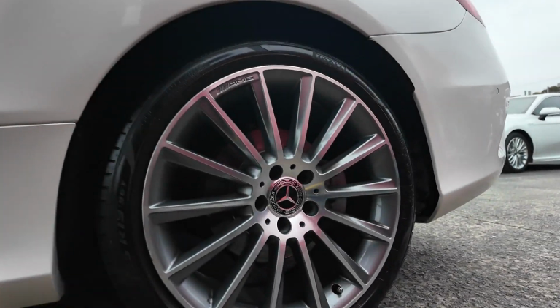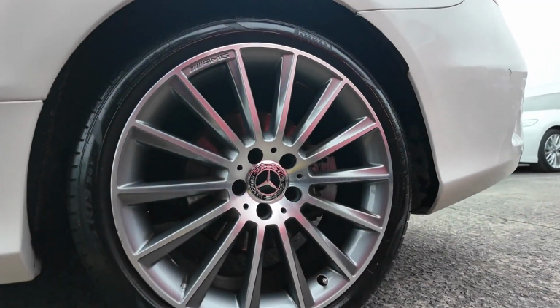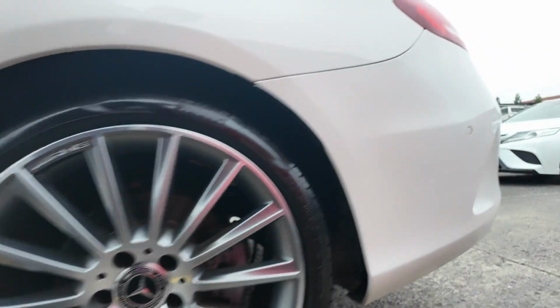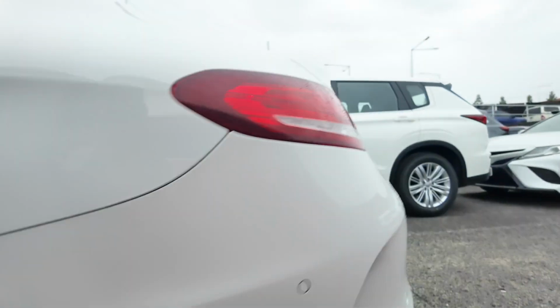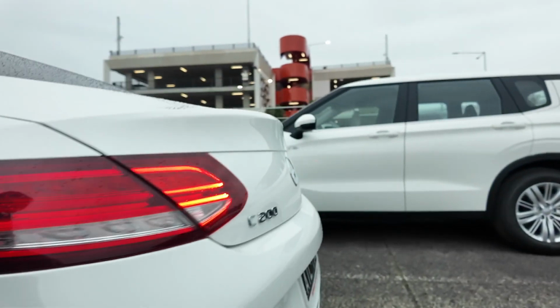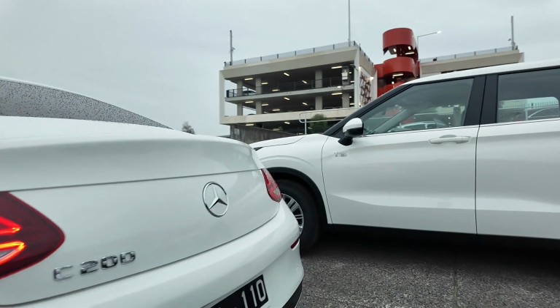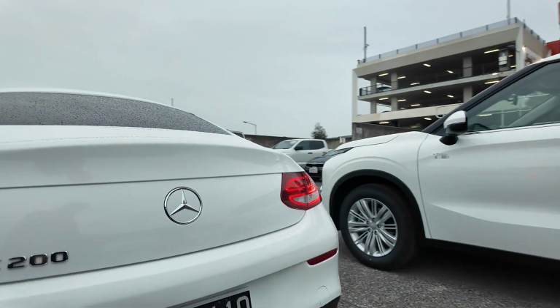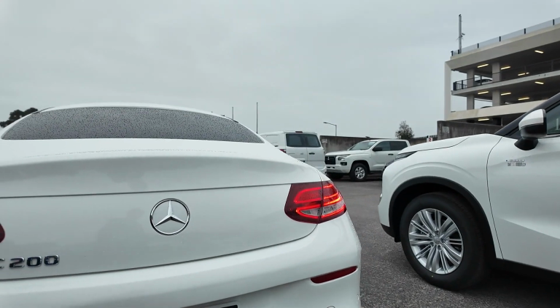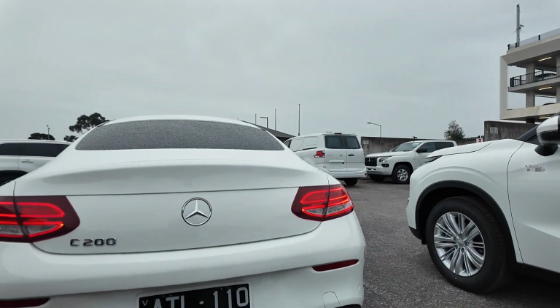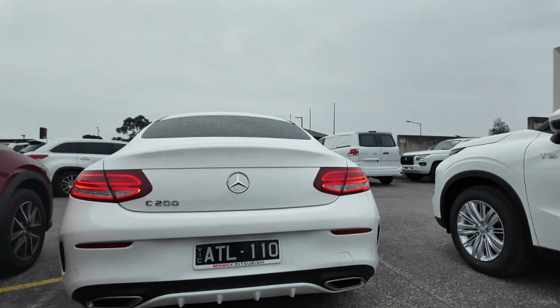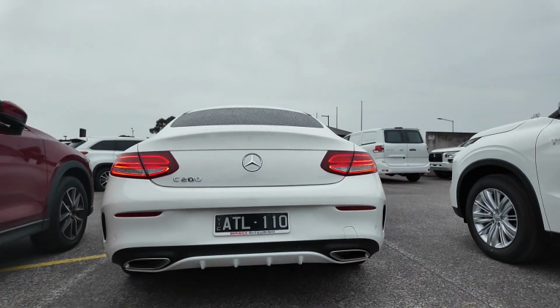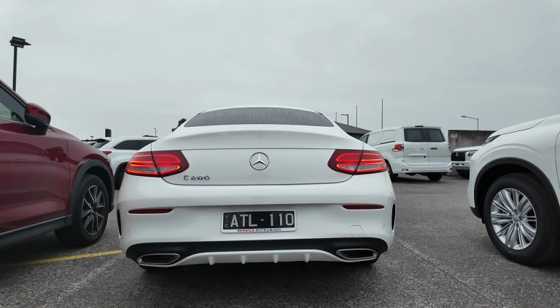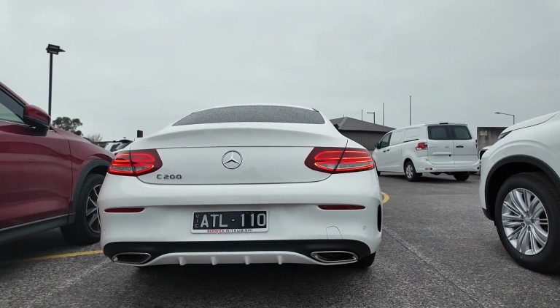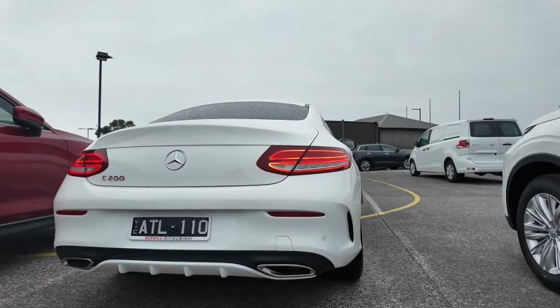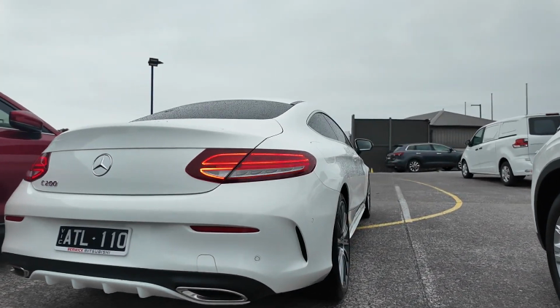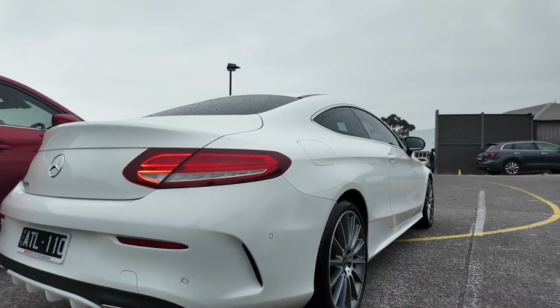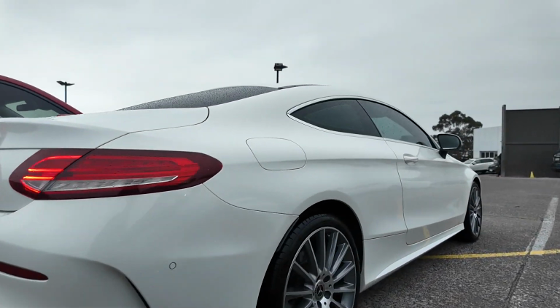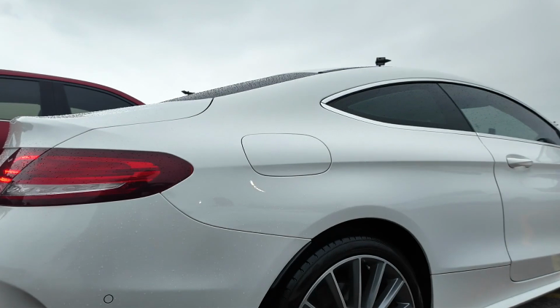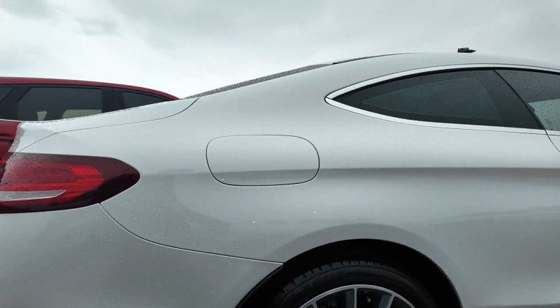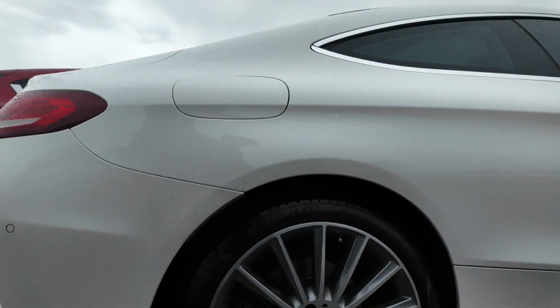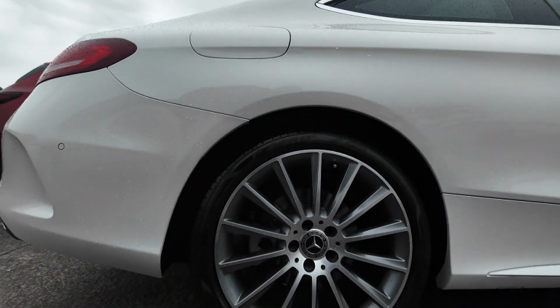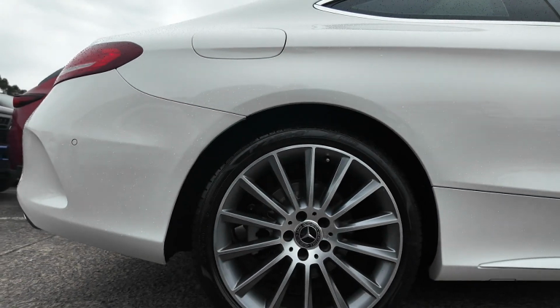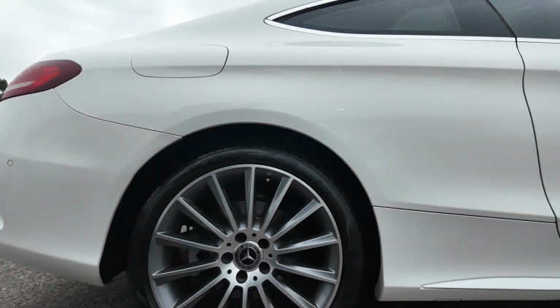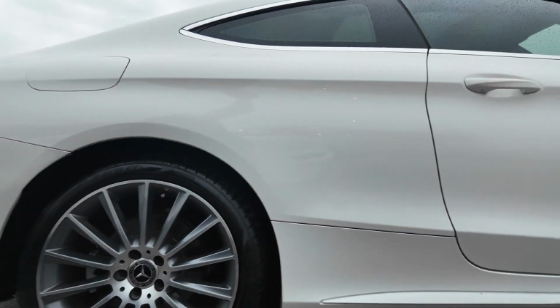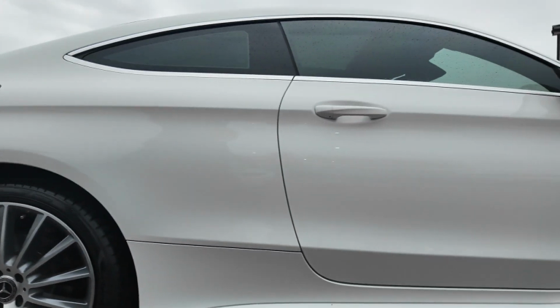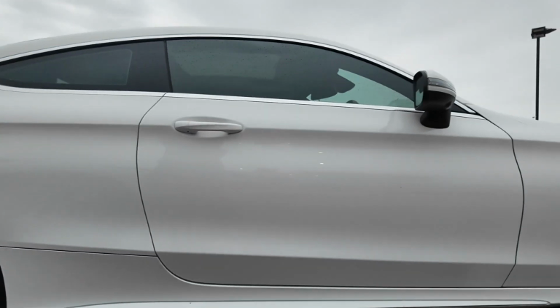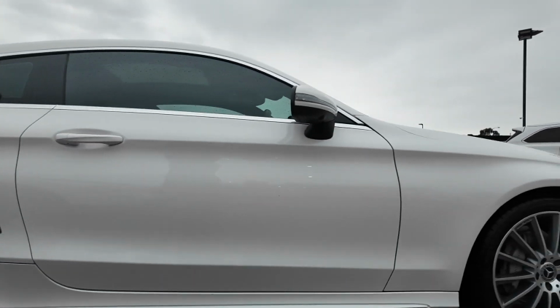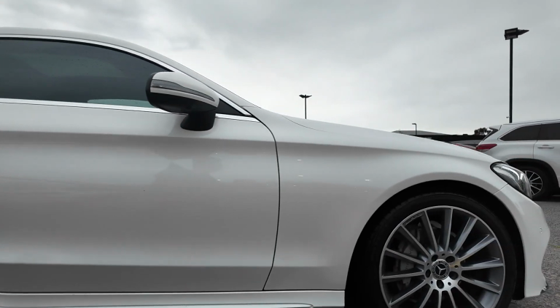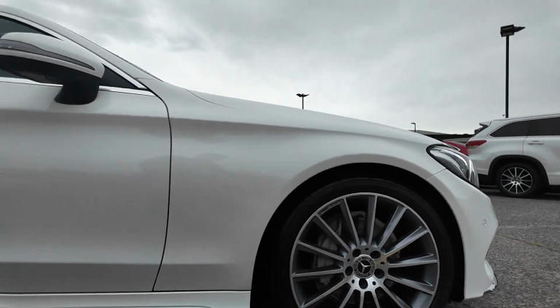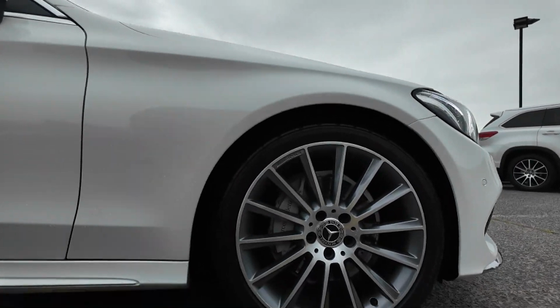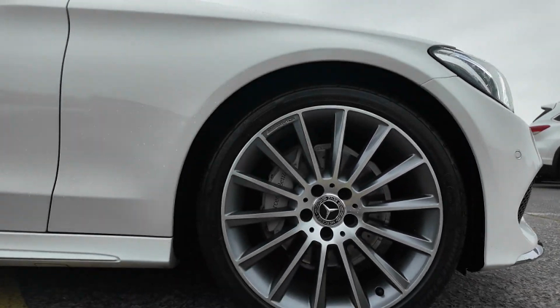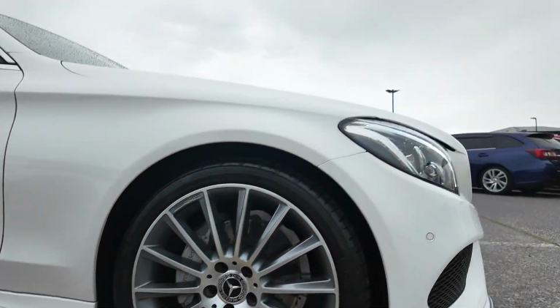Introducing the 2018 Mercedes-Benz C-Class C200 Coupe, a blend of luxury, performance and style. Equipped with a 2.0-litre turbocharged engine and a sophisticated 9G-tronic transmission, this vehicle offers a smooth and powerful driving experience.